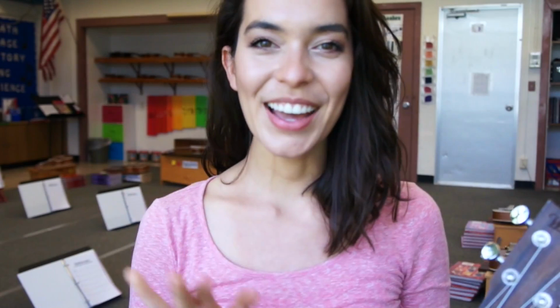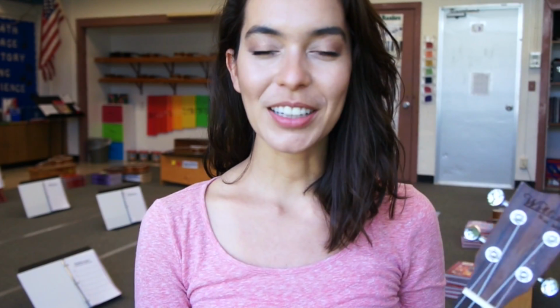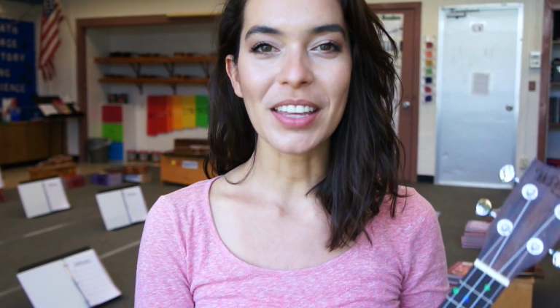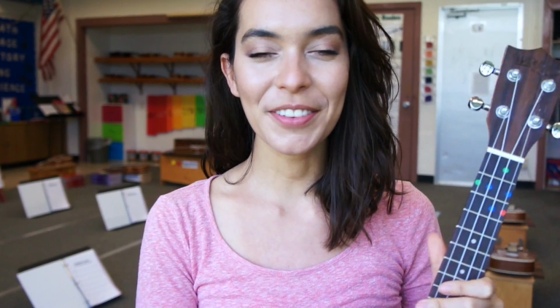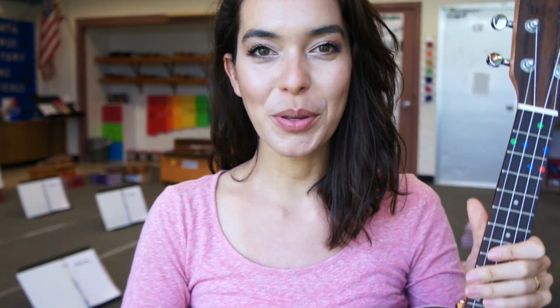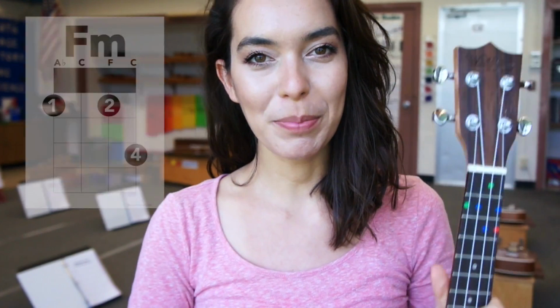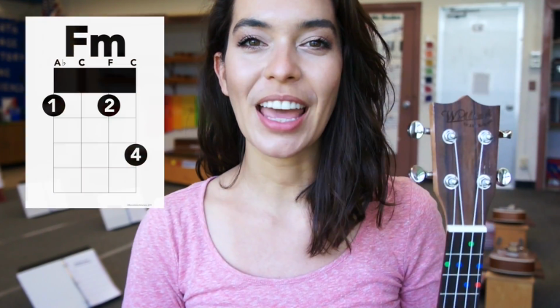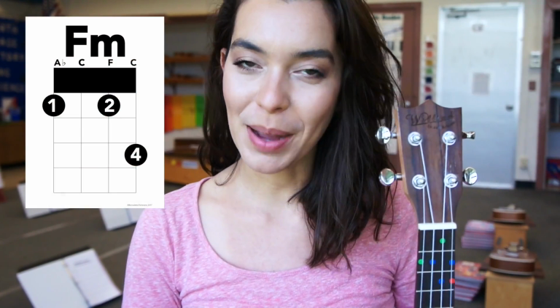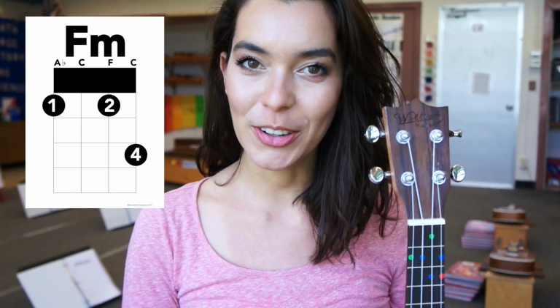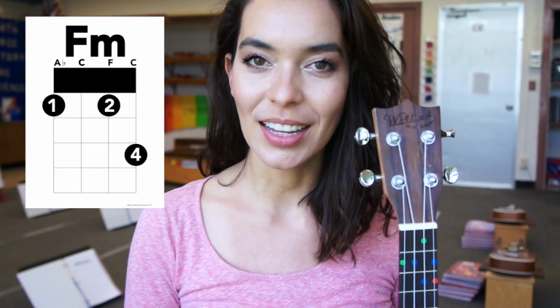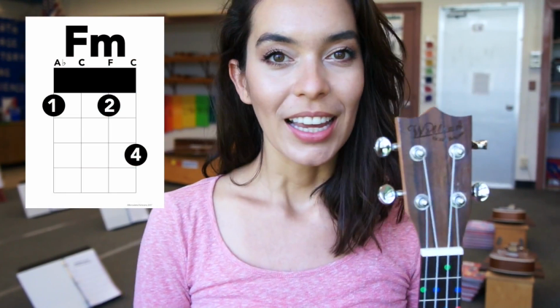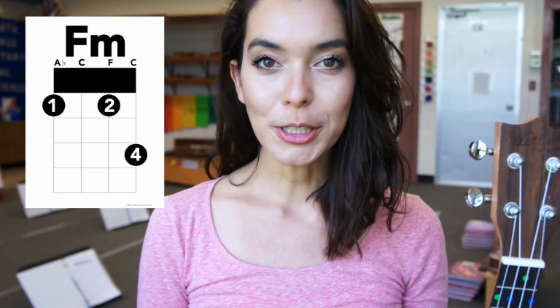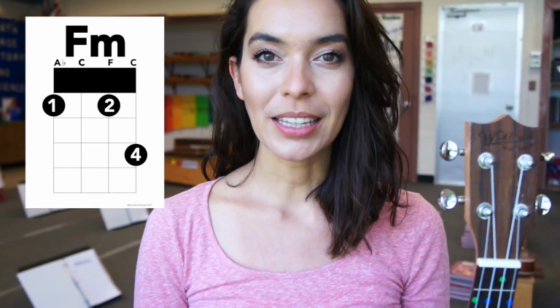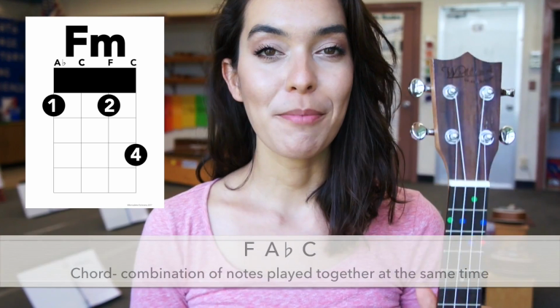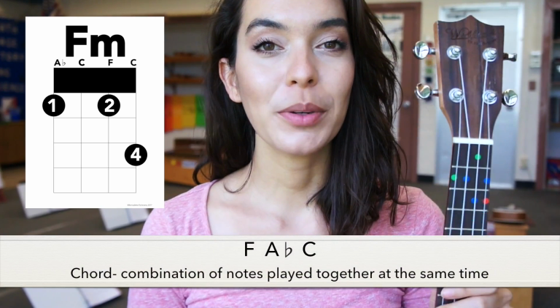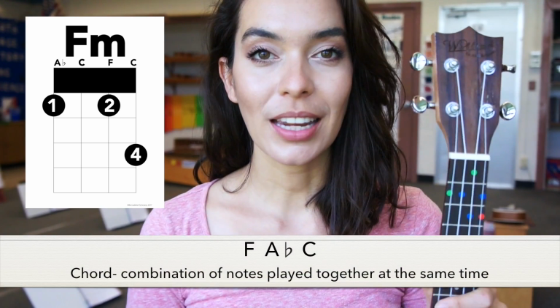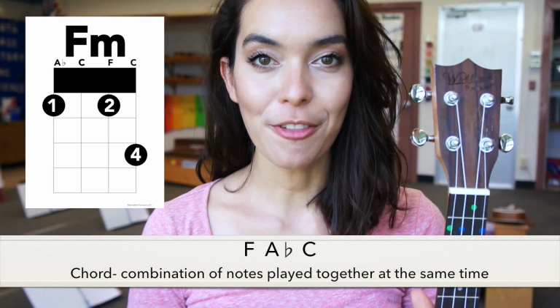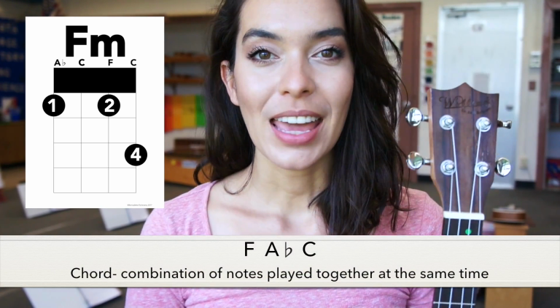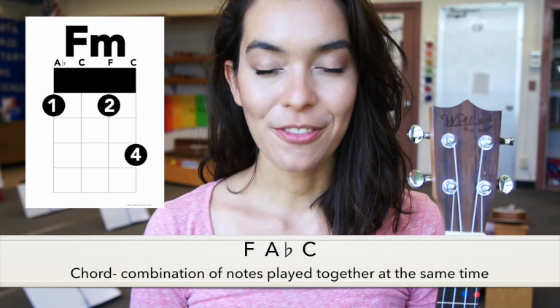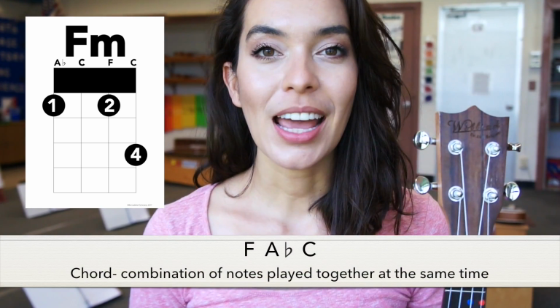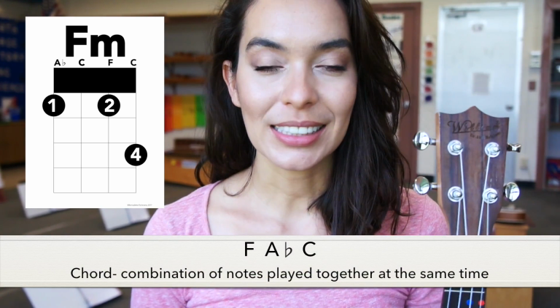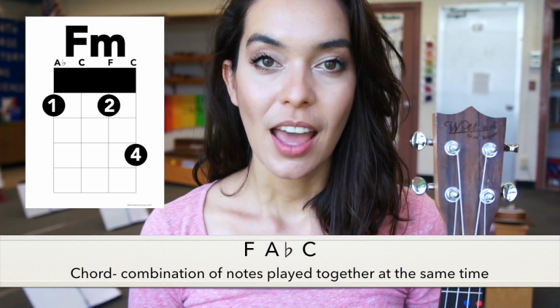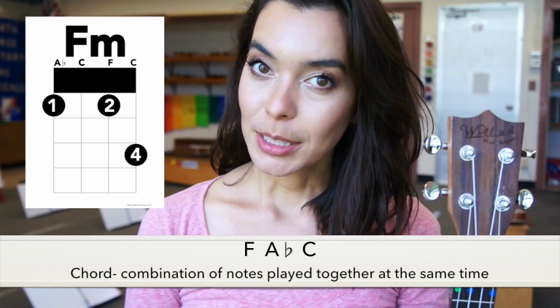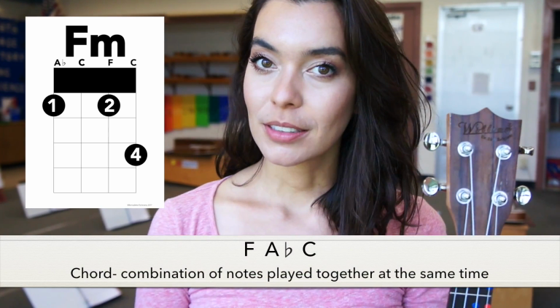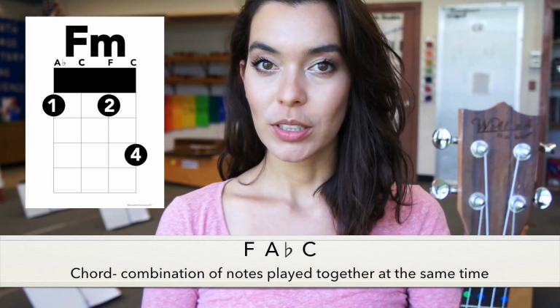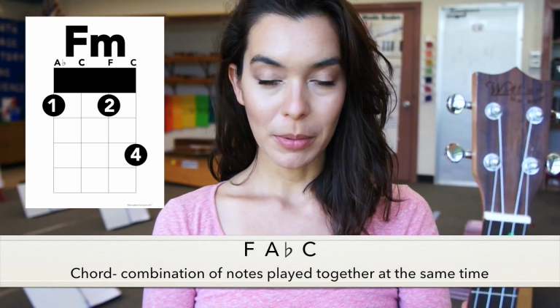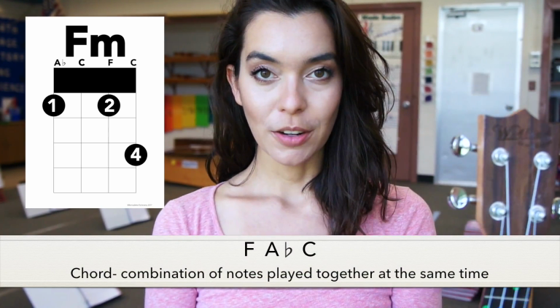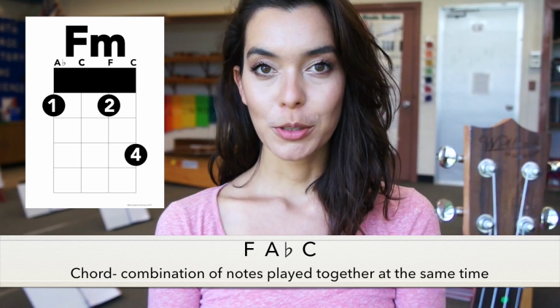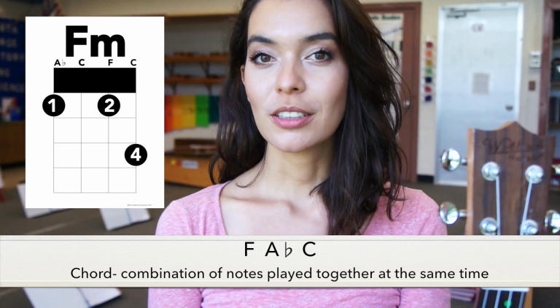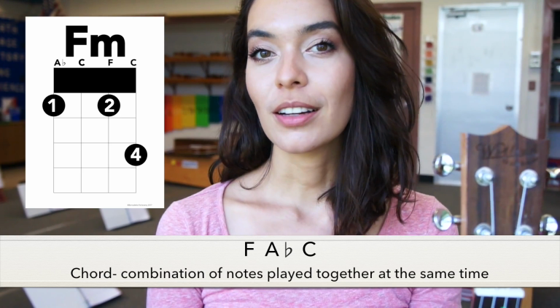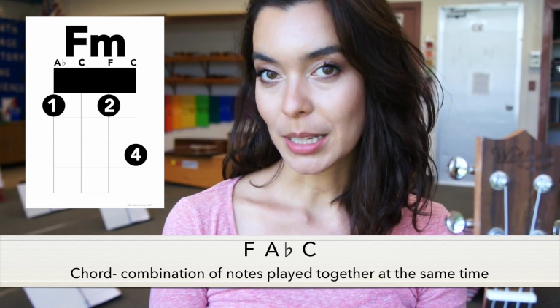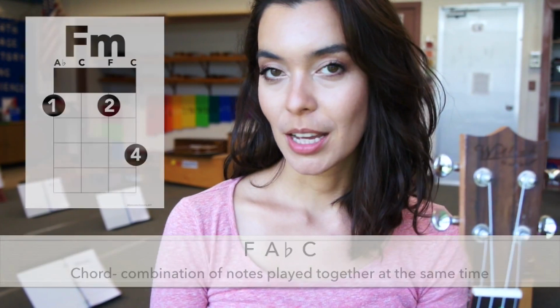Hi! Welcome! In this video we will be playing F minor chord. In order to make F minor we need F, A flat and C. That's because a chord is a combination of notes you play together at the same time.